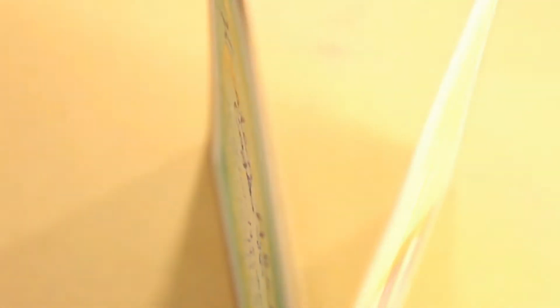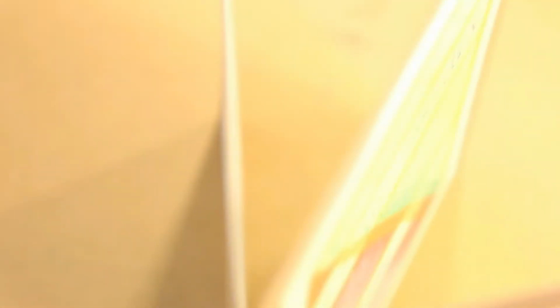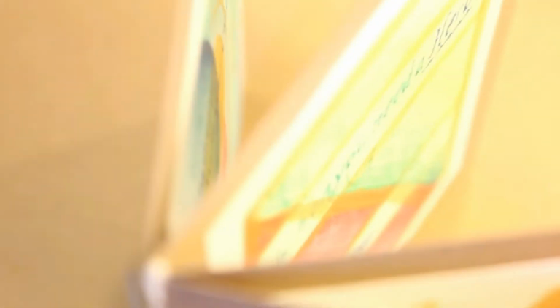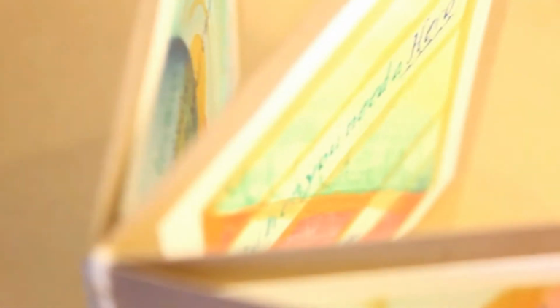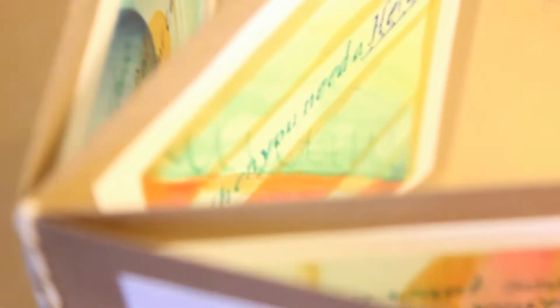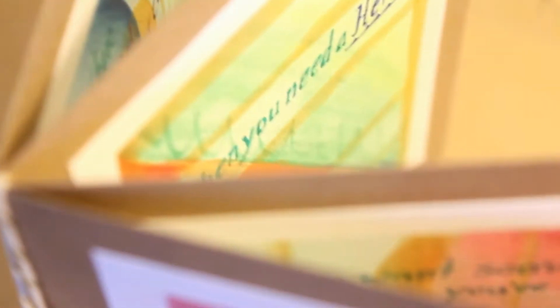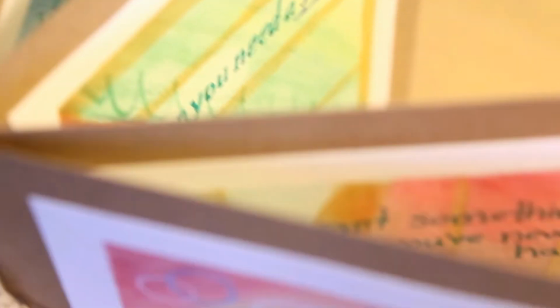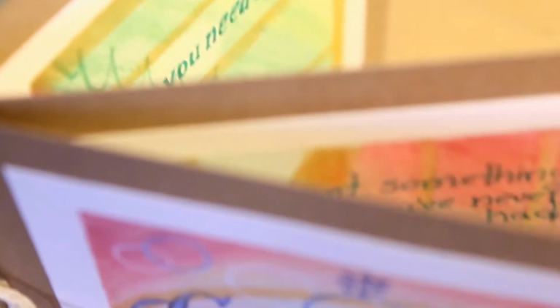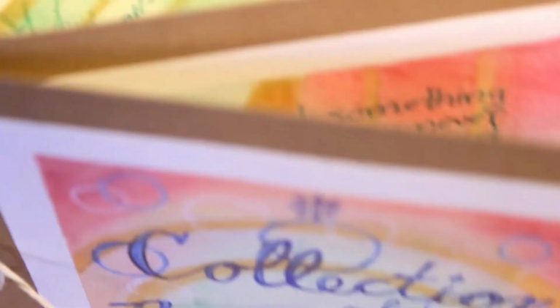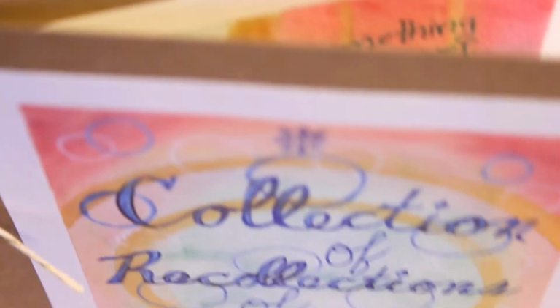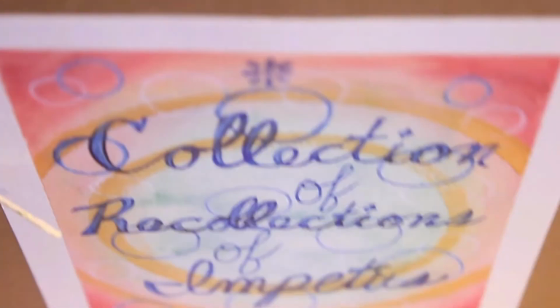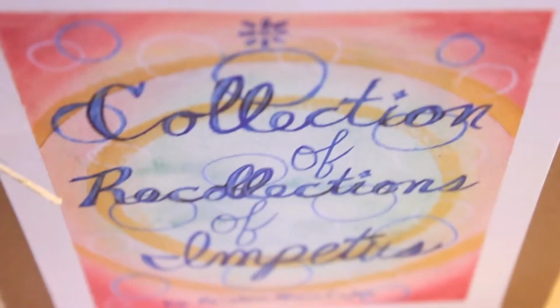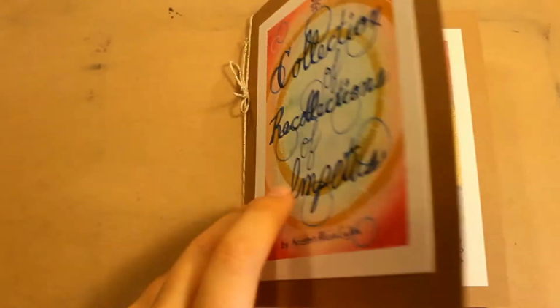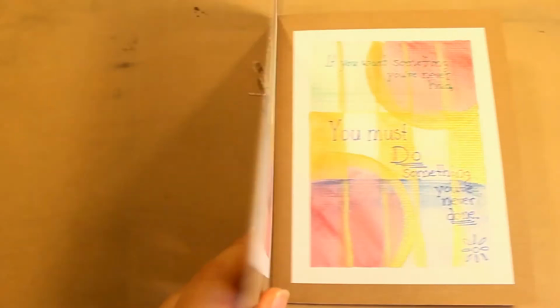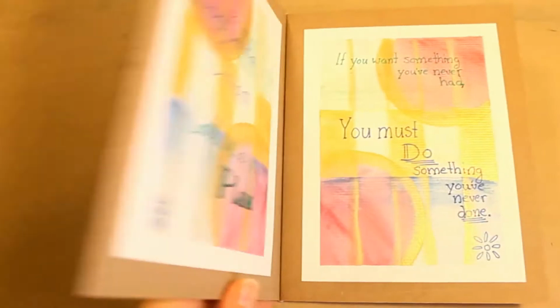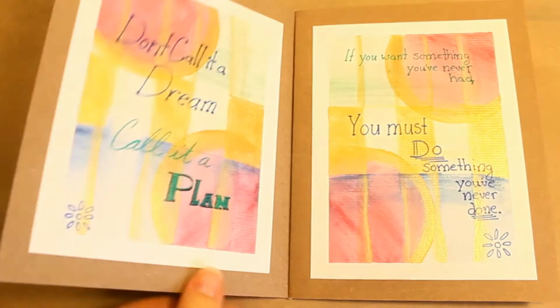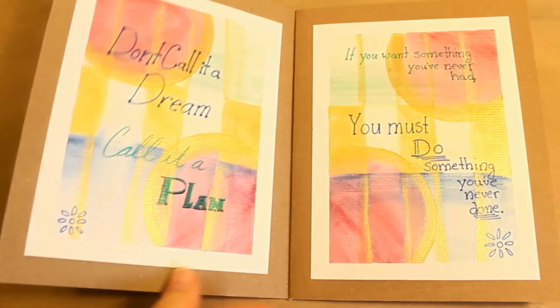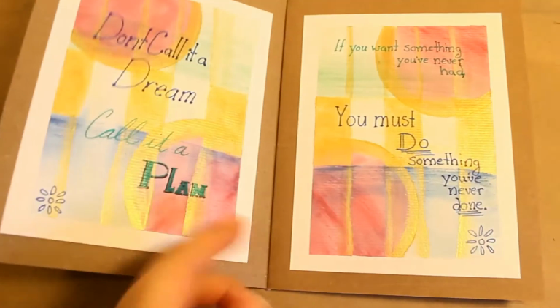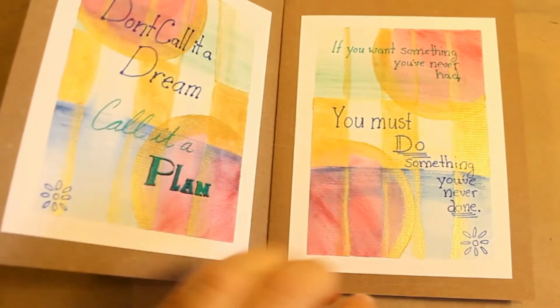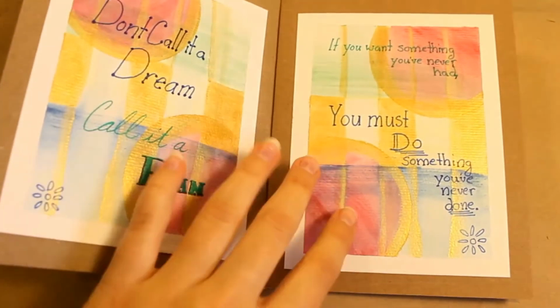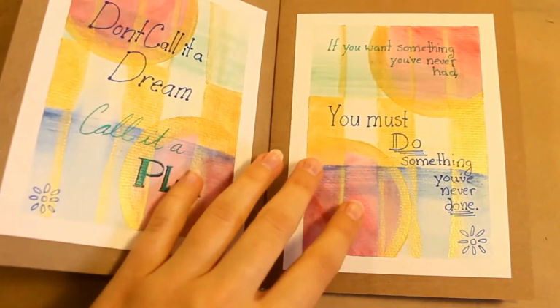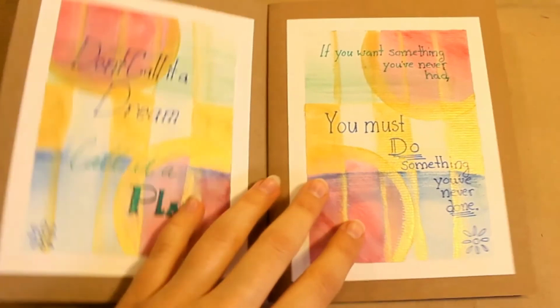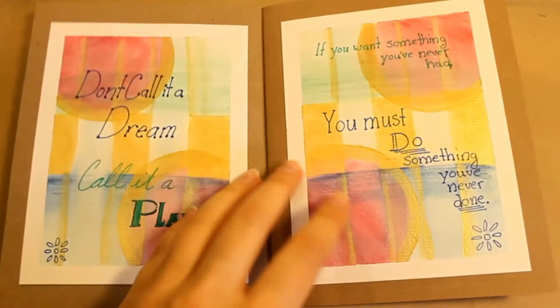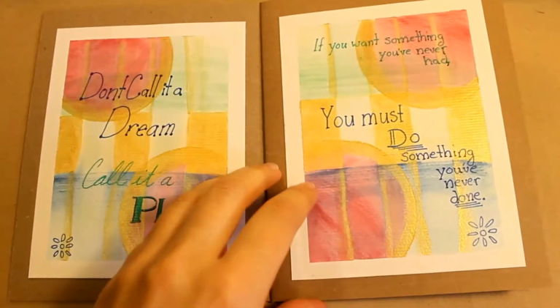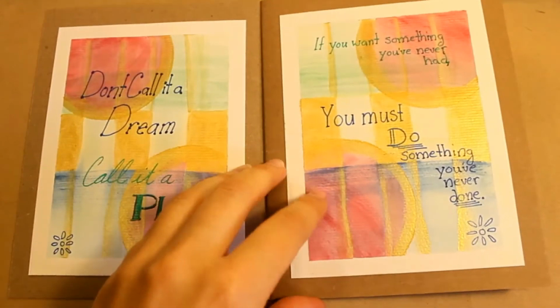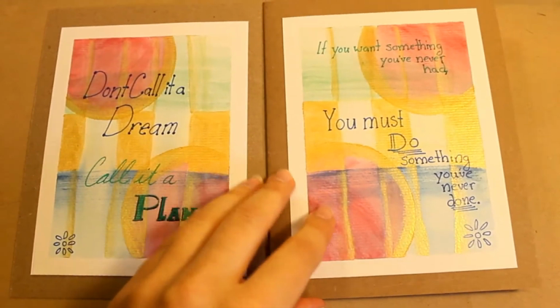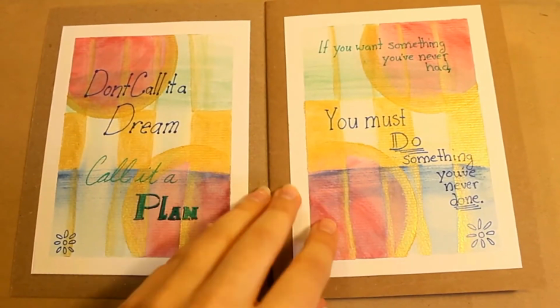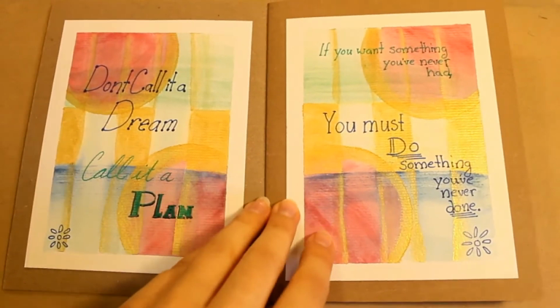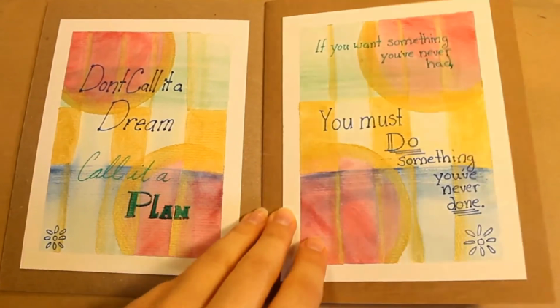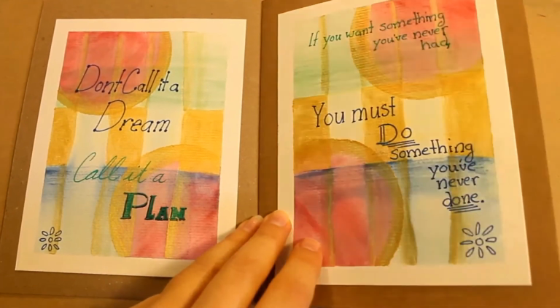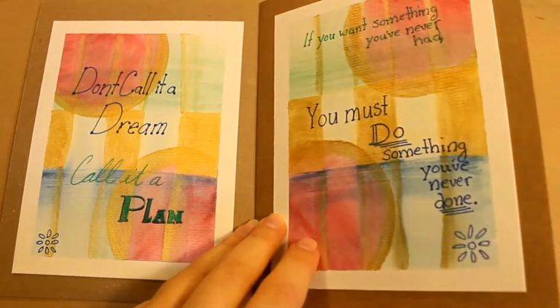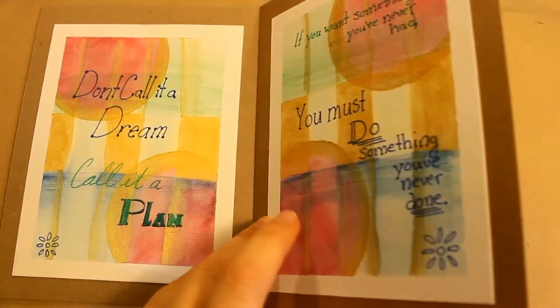In this video, I'll show you how I made a small art book with watercolor, acrylic paint, and ink, and also how to turn it into a zine. So stay tuned!